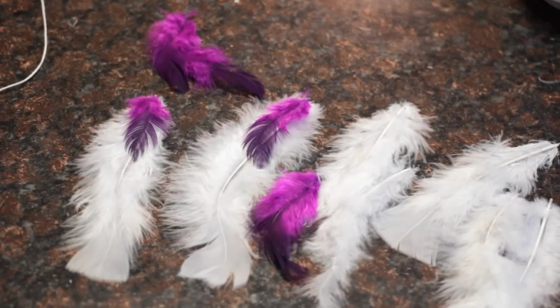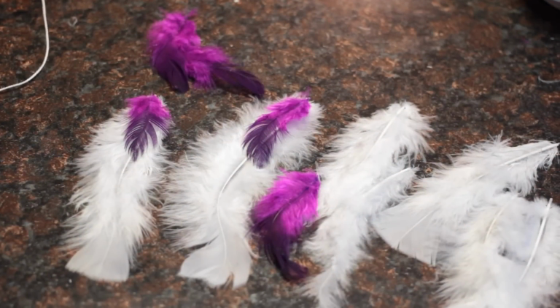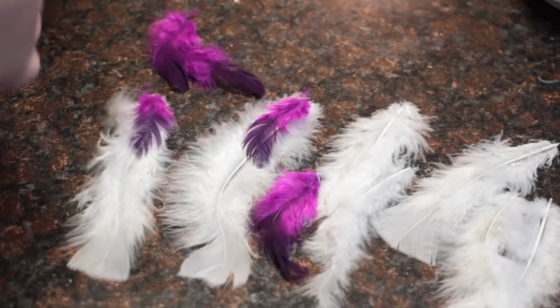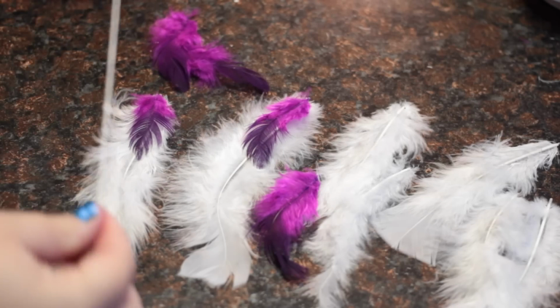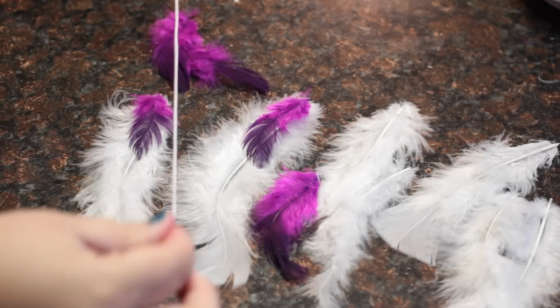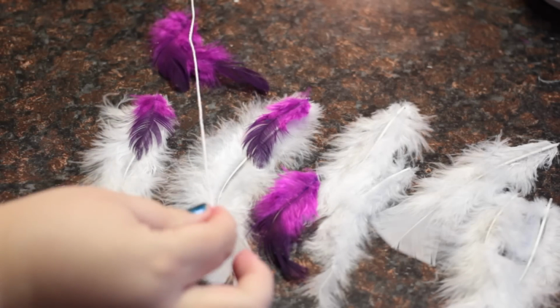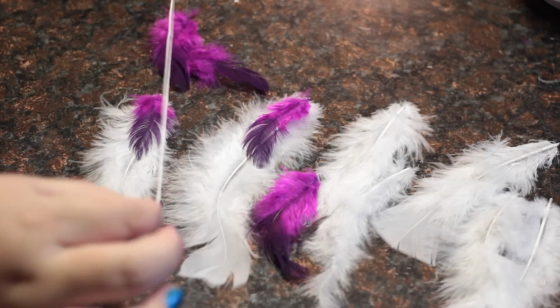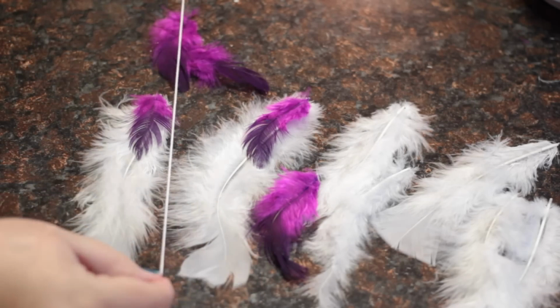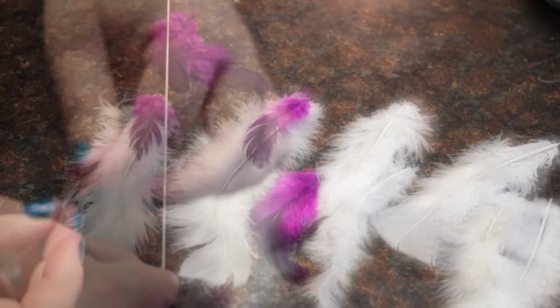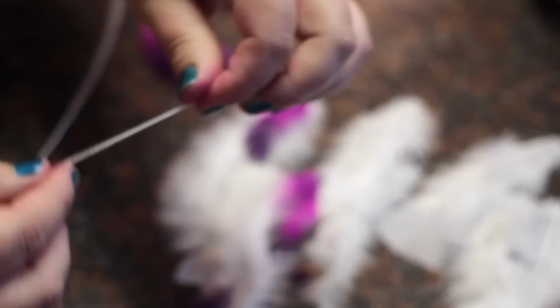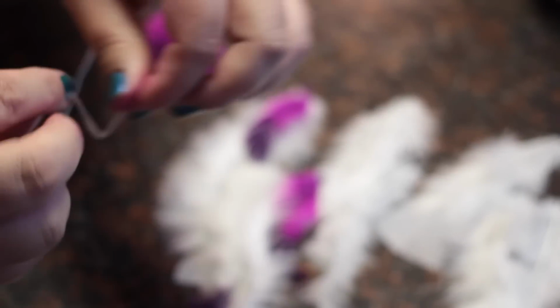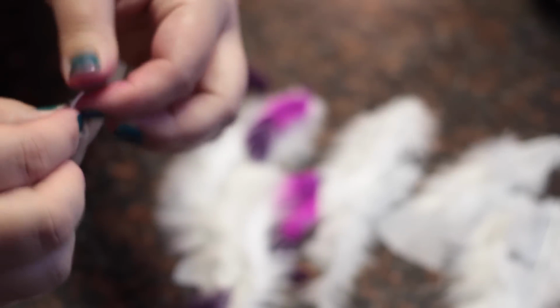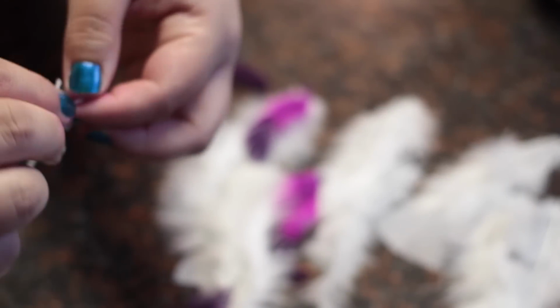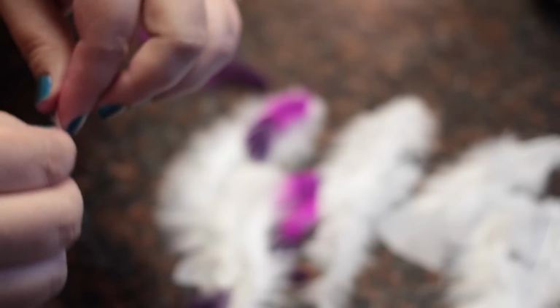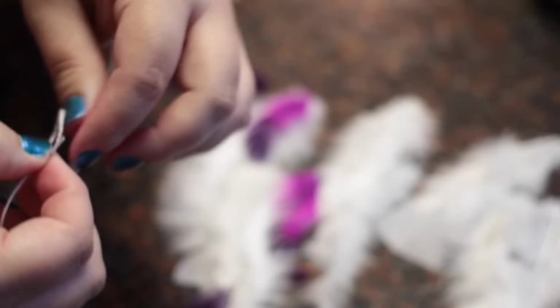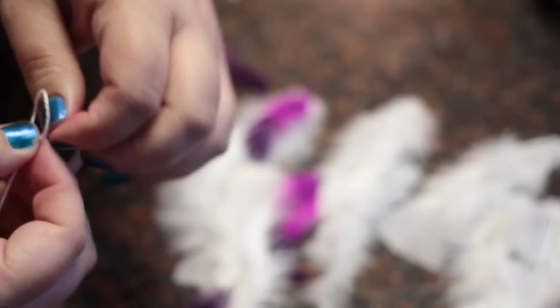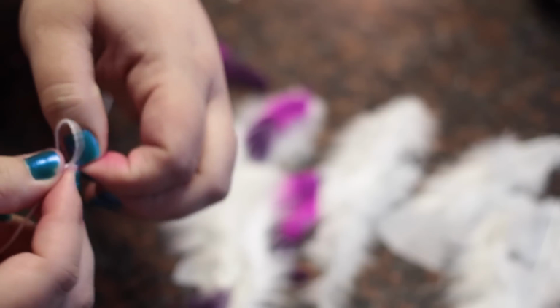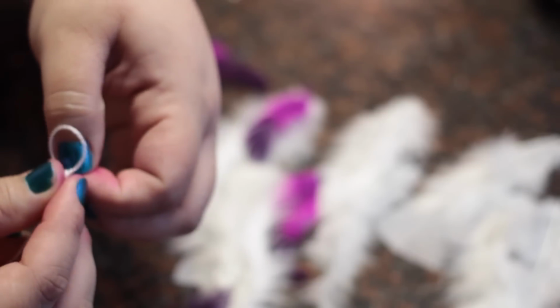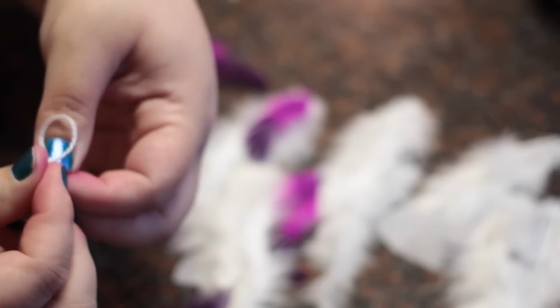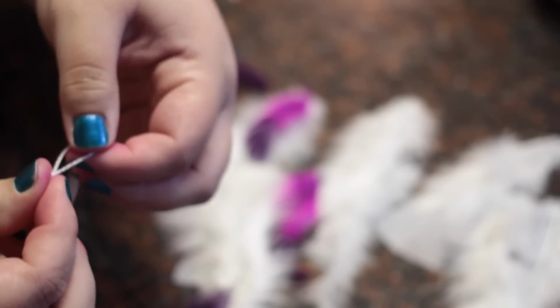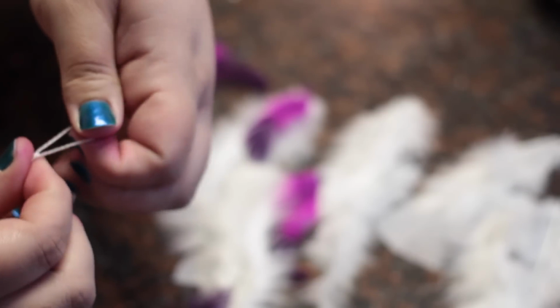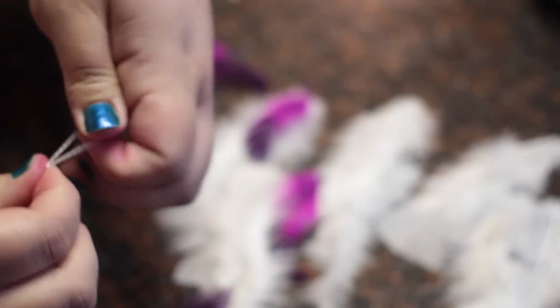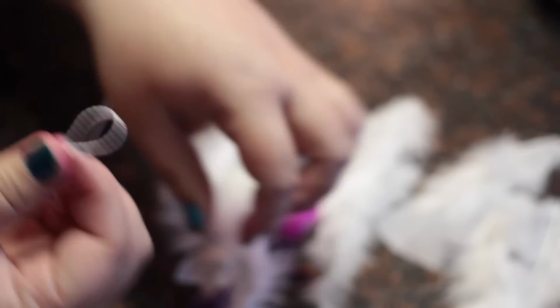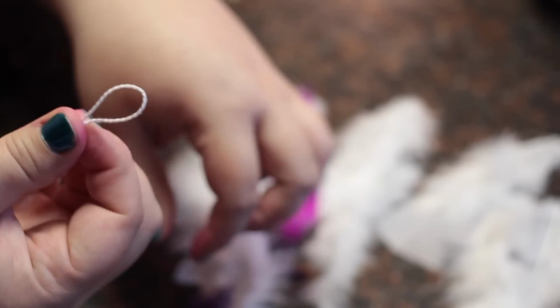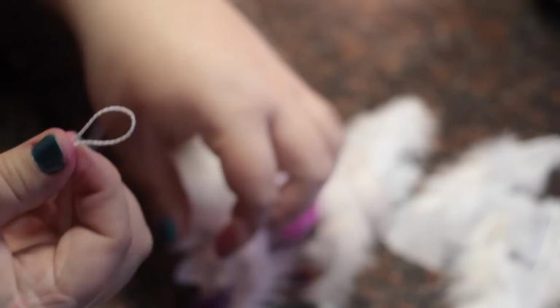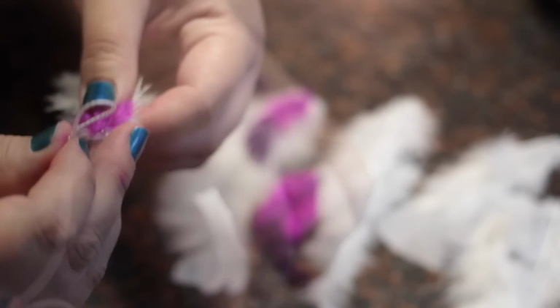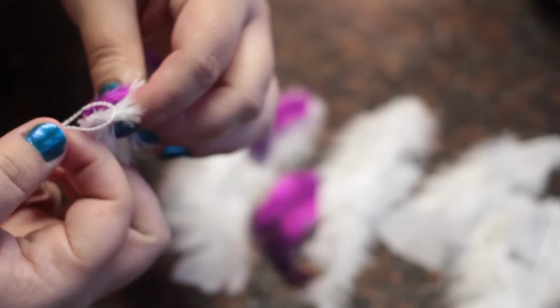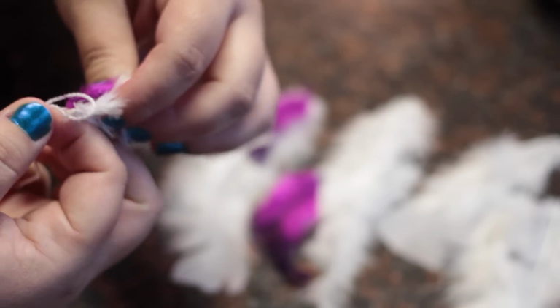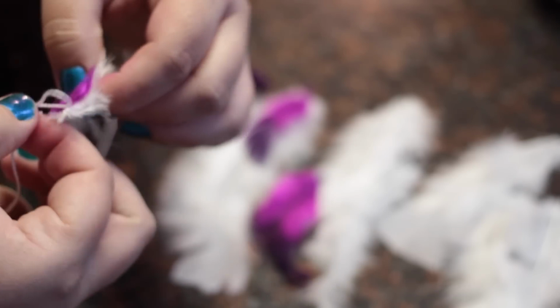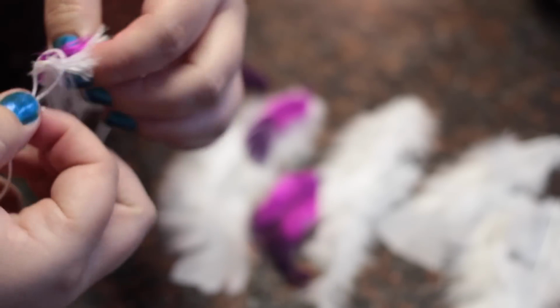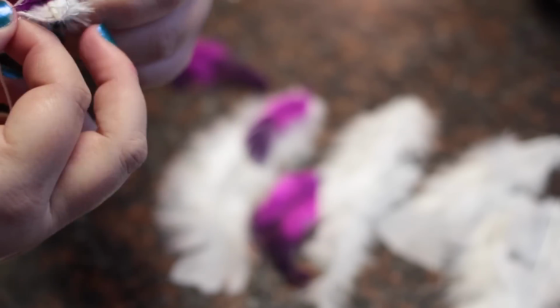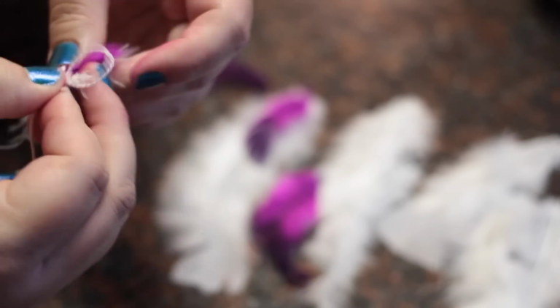While the hoop is drying, you can pick out the feathers that you want to use and start stringing them together. Make a knot, but don't pull it tight until you have it around the tips of the feather. Don't forget to double knot the knot as well.